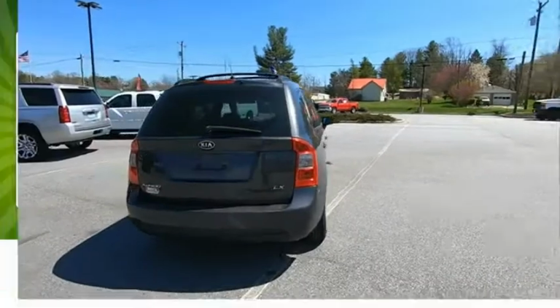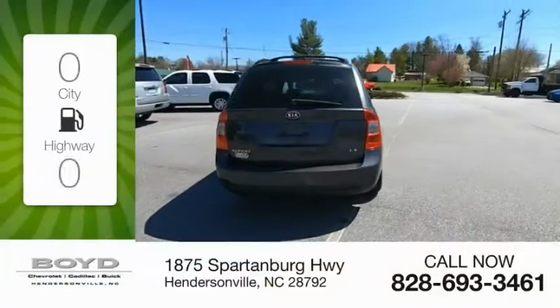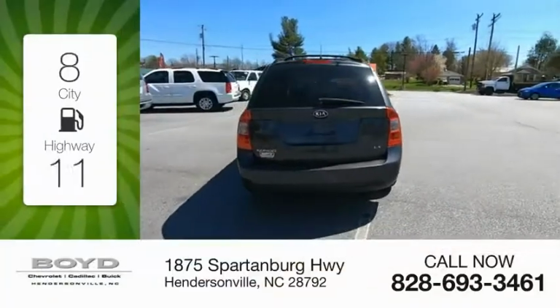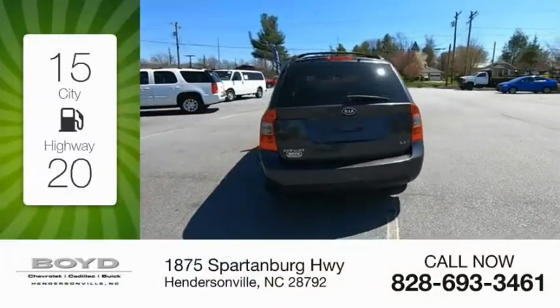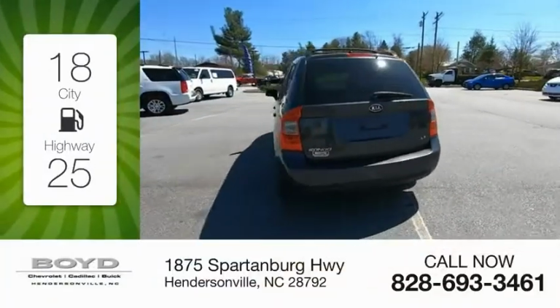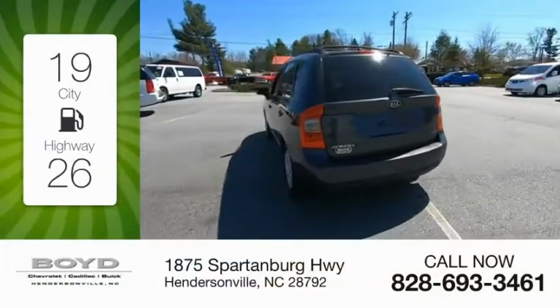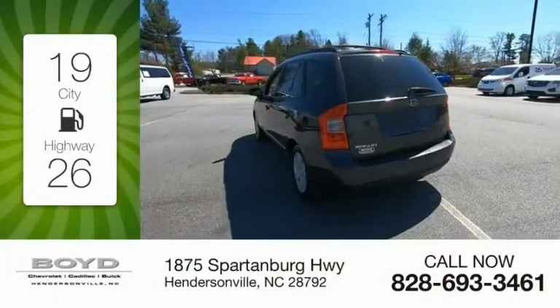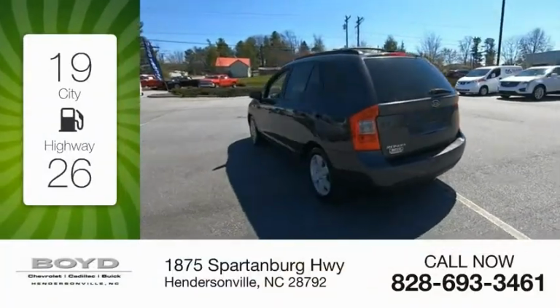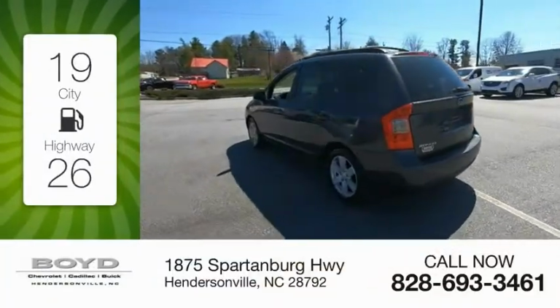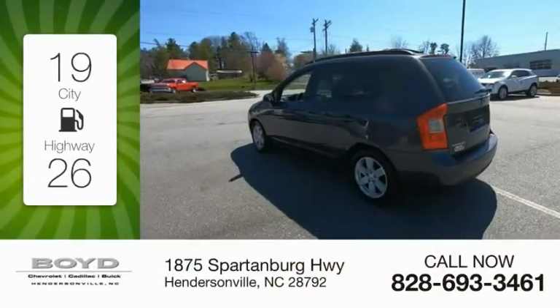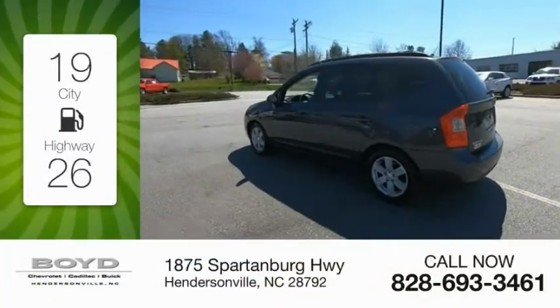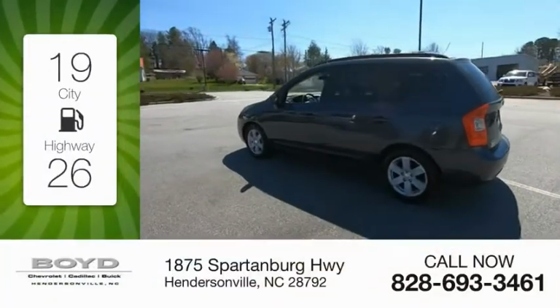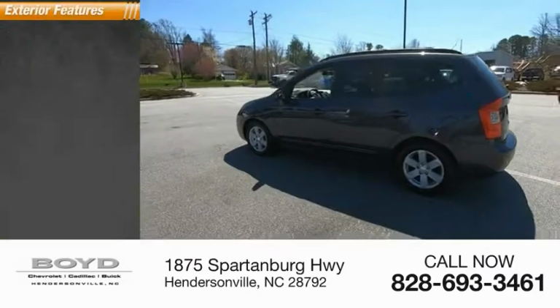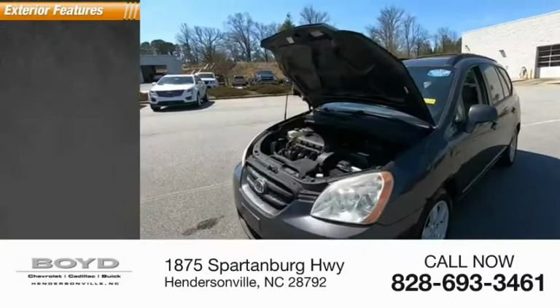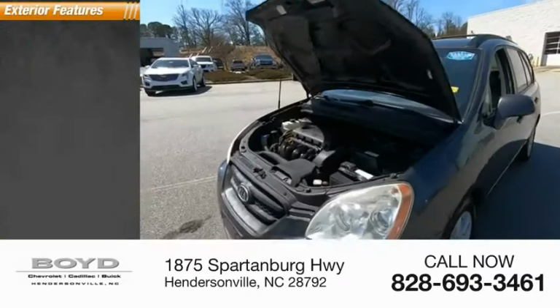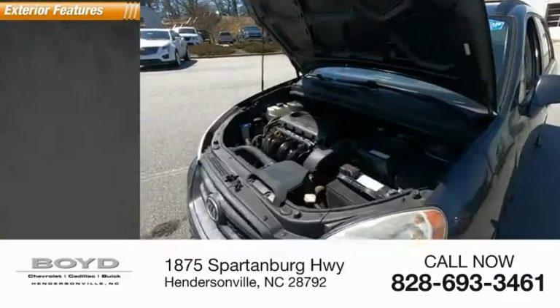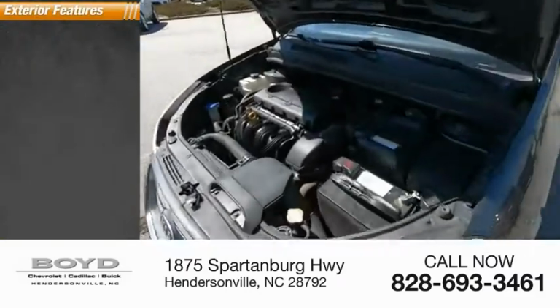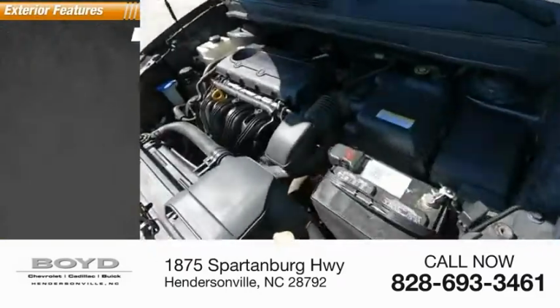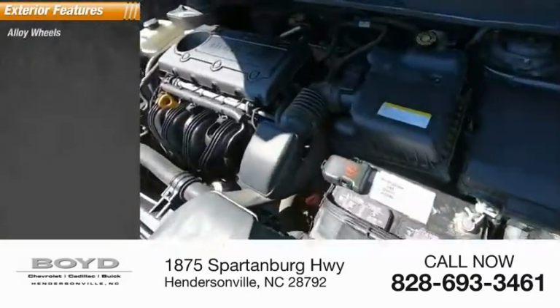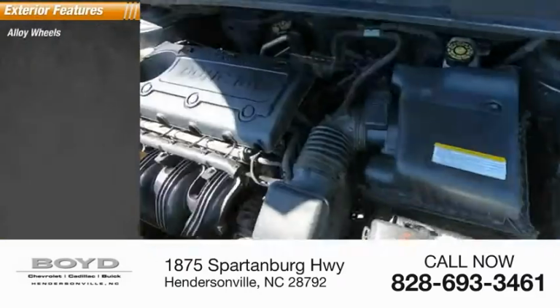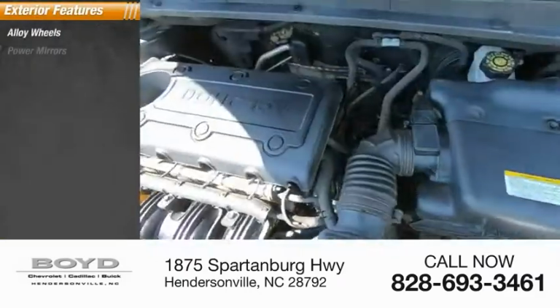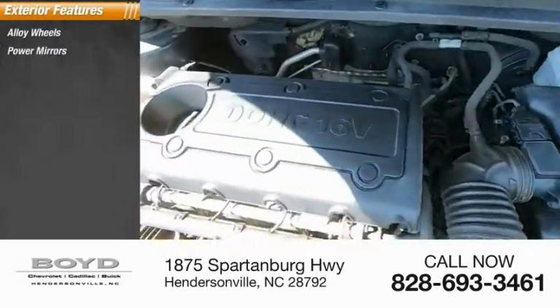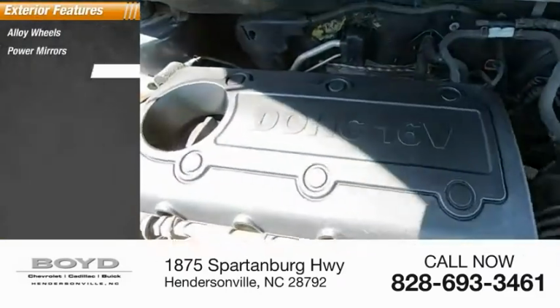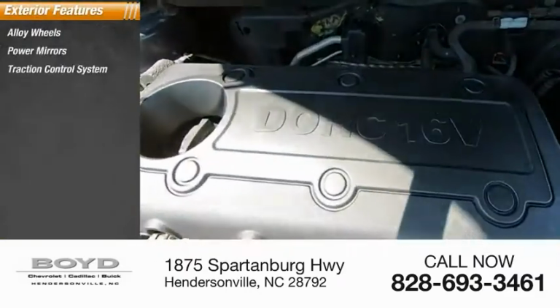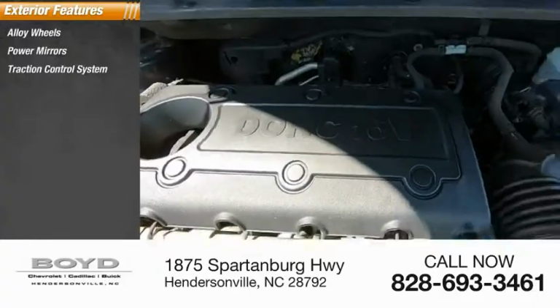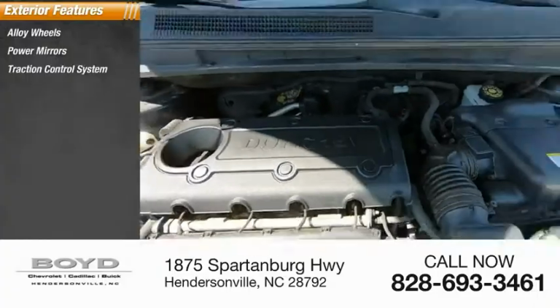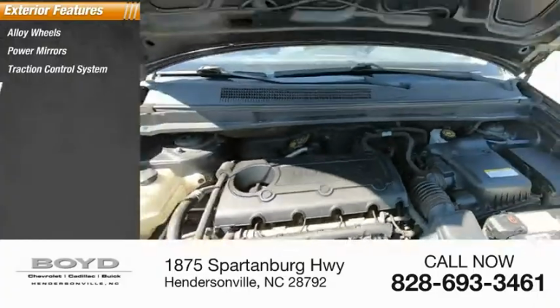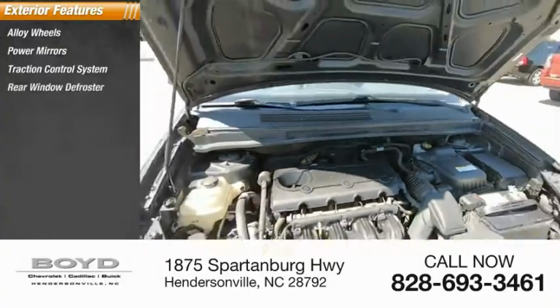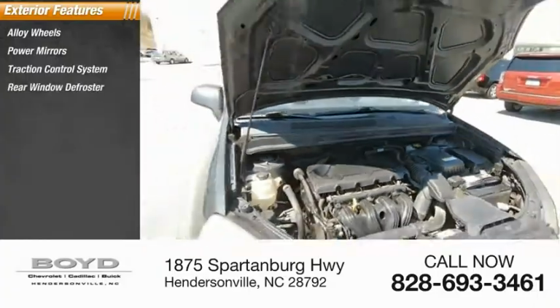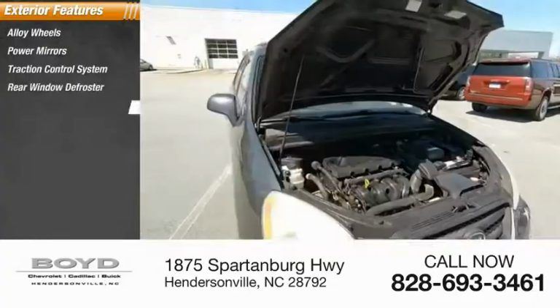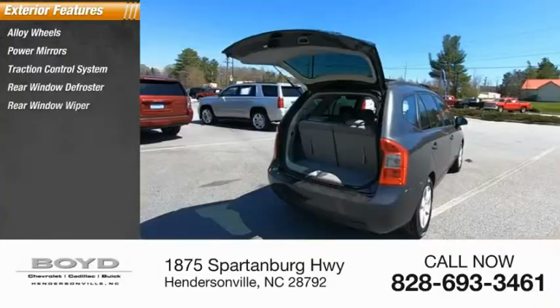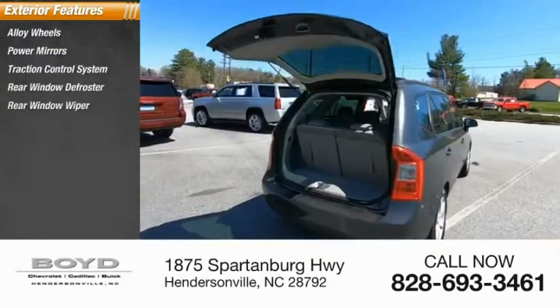Great fuel efficiency saves you money by requiring fewer trips to the gas station. Here are some of this vehicle's great options: alloy wheels, power mirrors, traction control system, rear window defroster, rear window wiper.